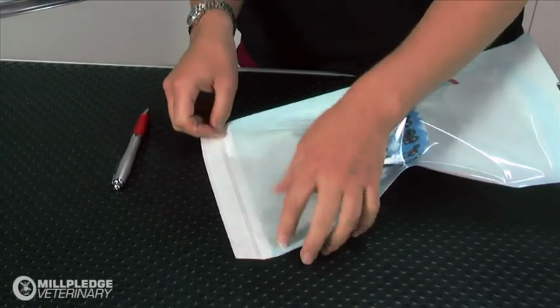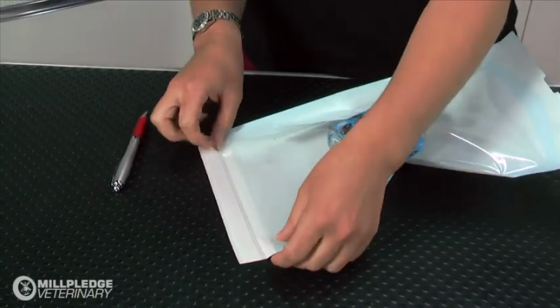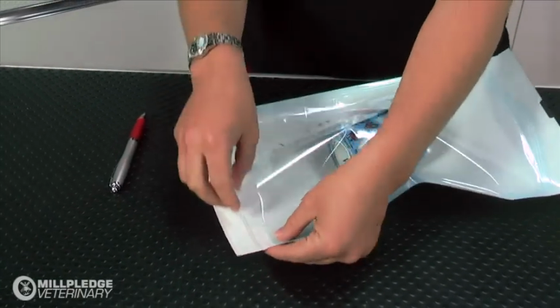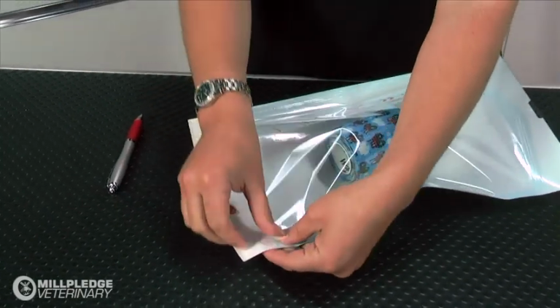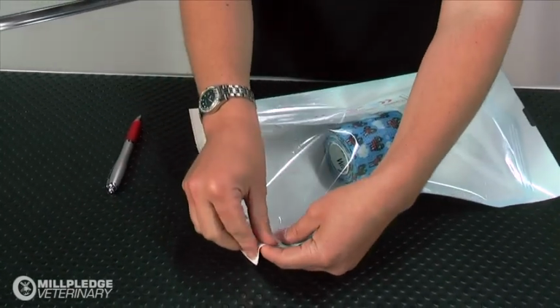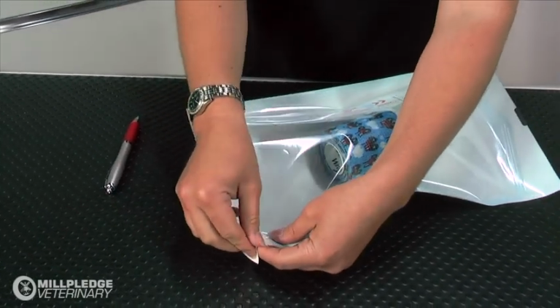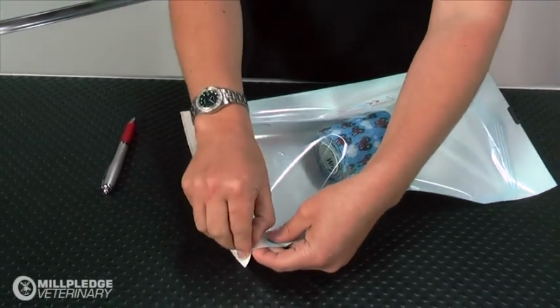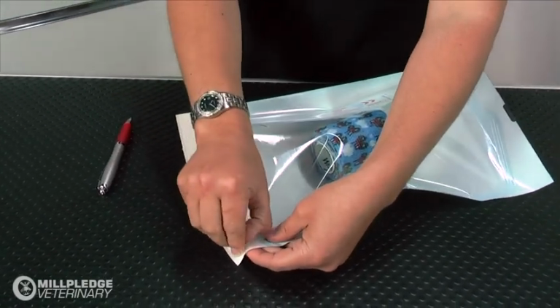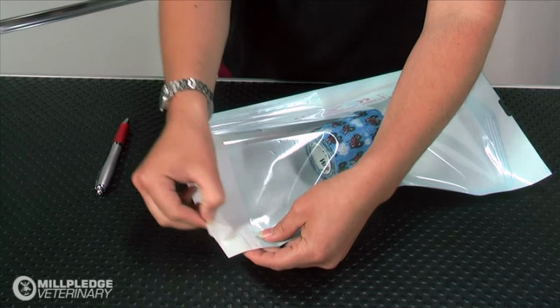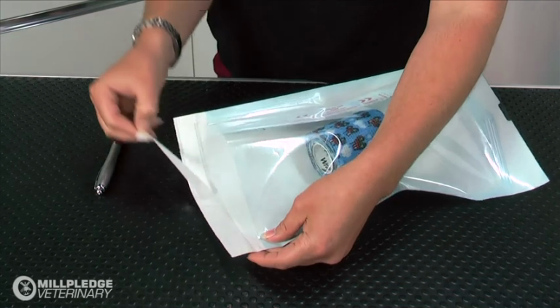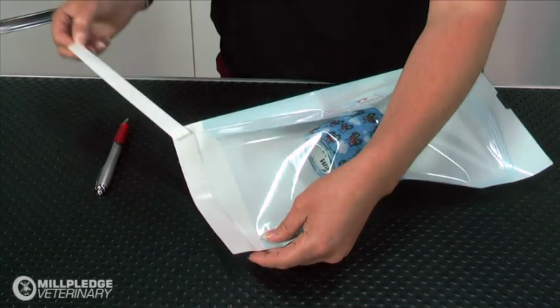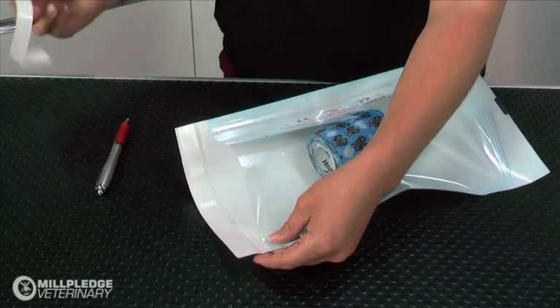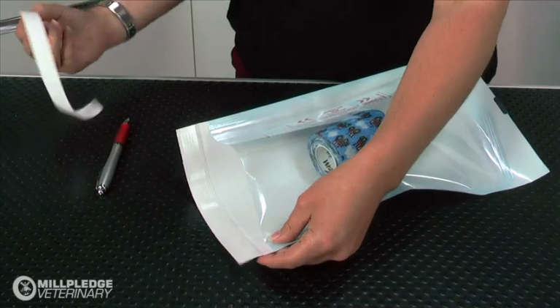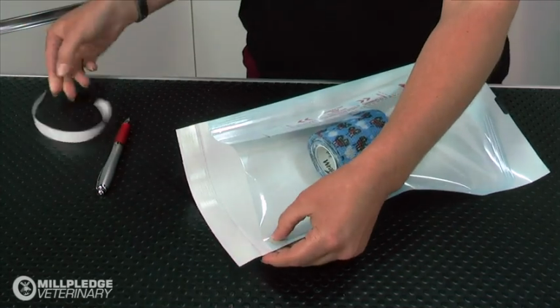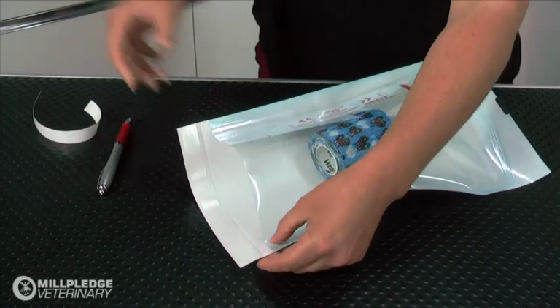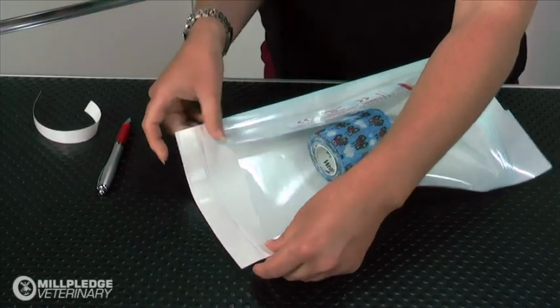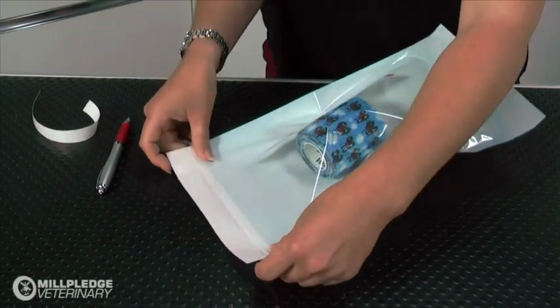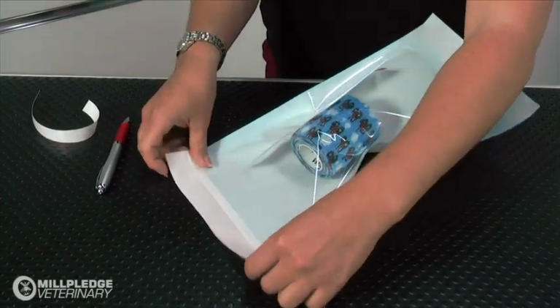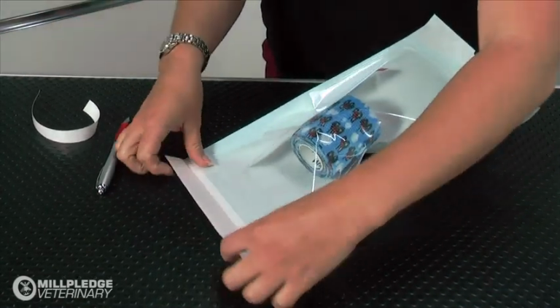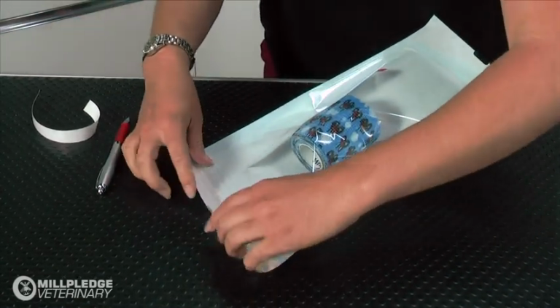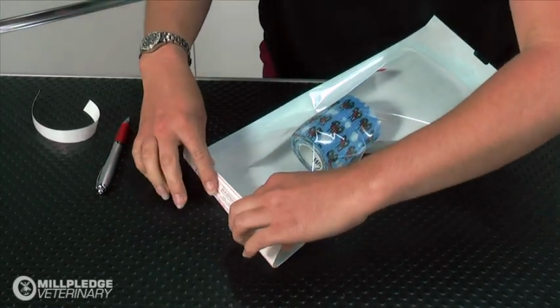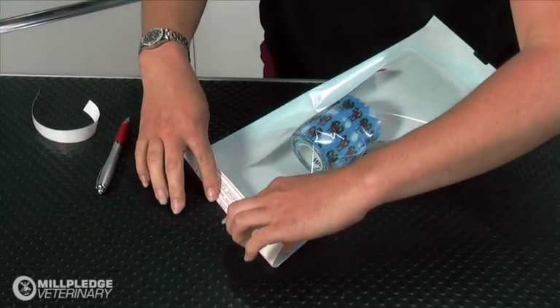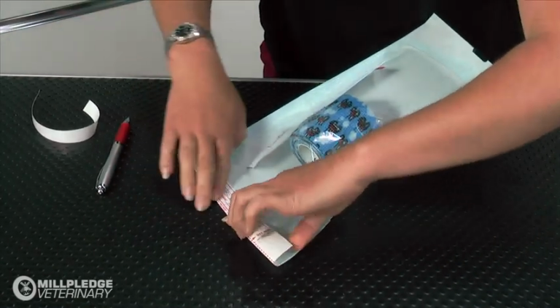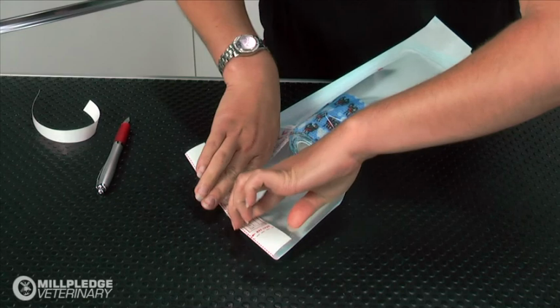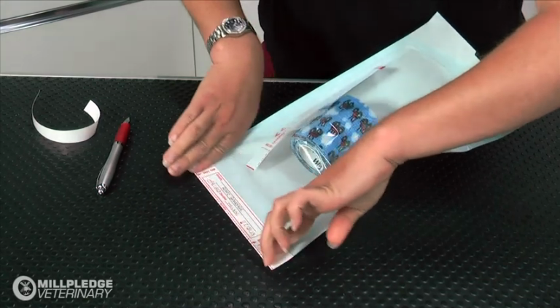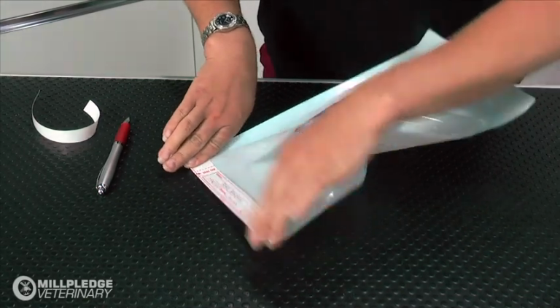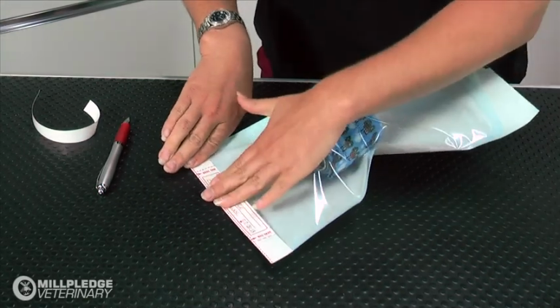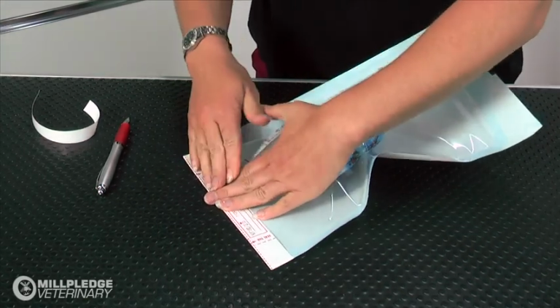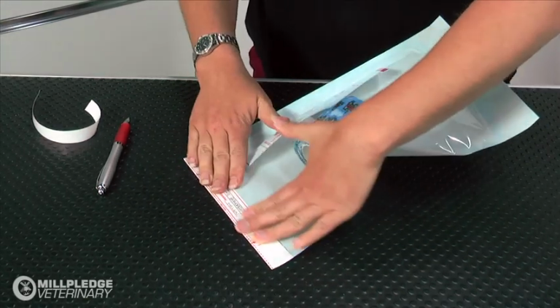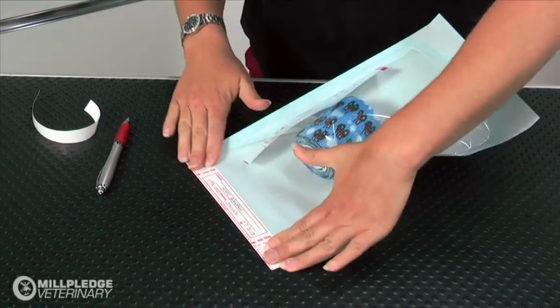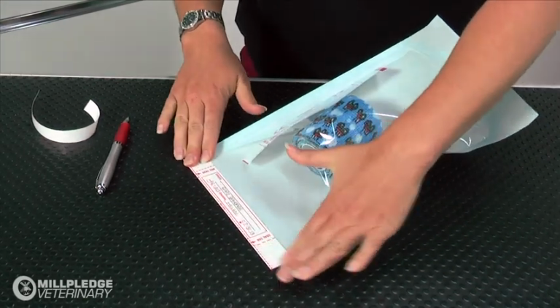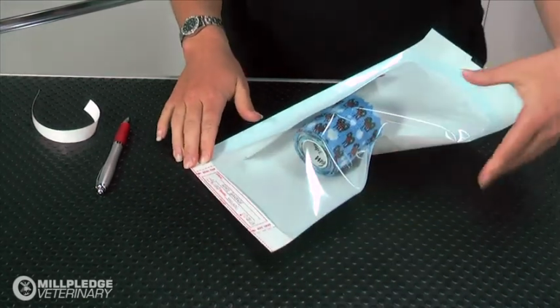Peel off the adhesive backing paper from the seal tab. Fold the seal tab over onto the film and firmly push all the way along the seal tab to secure a tight seal.